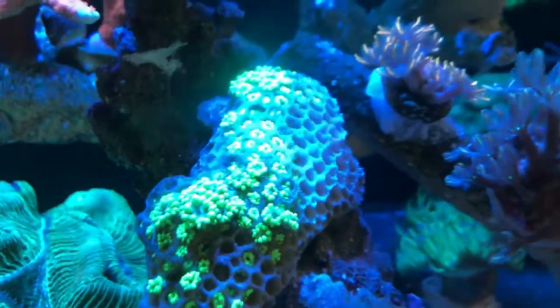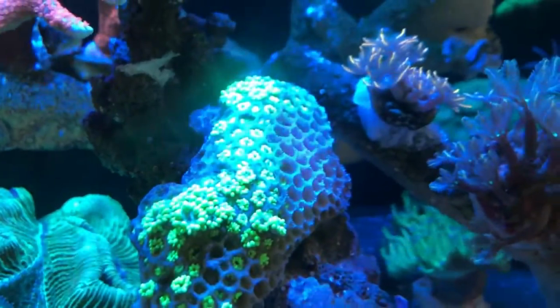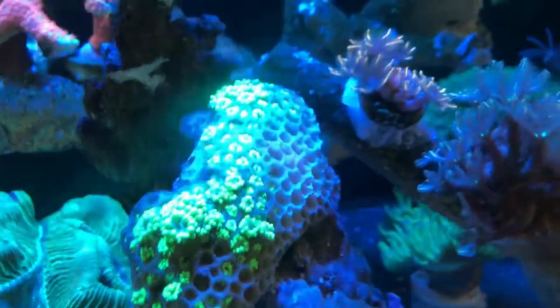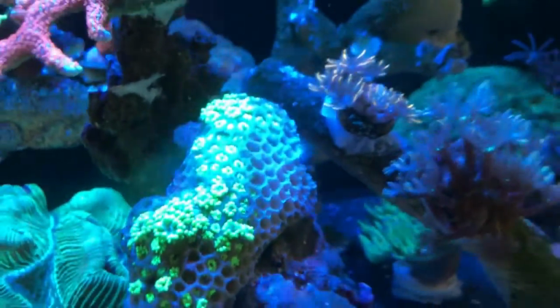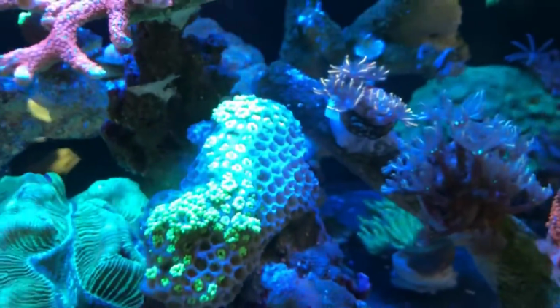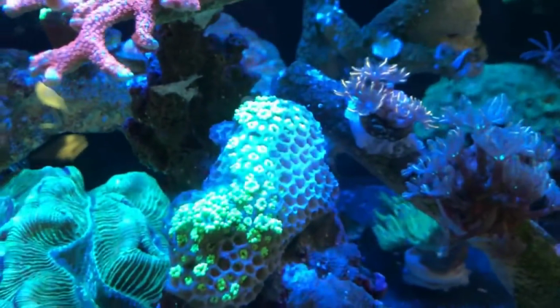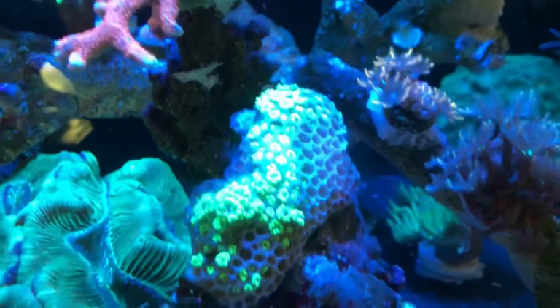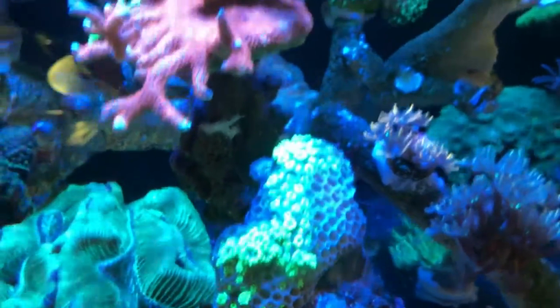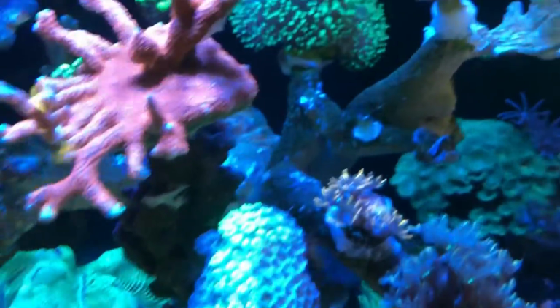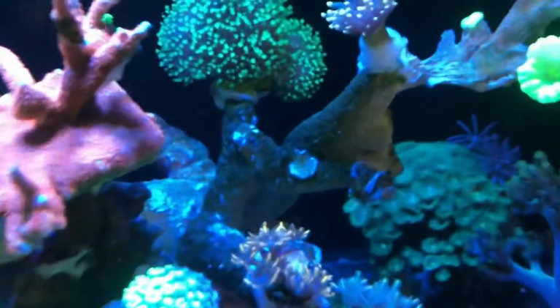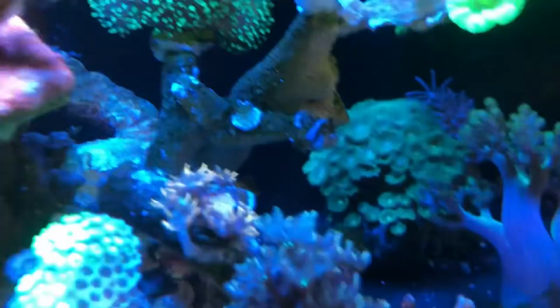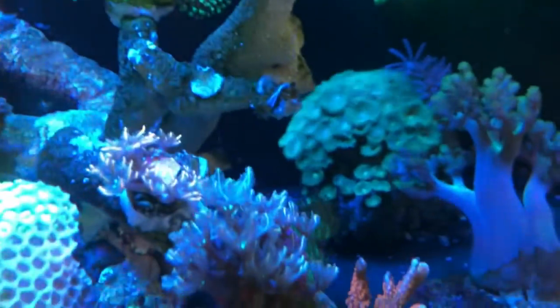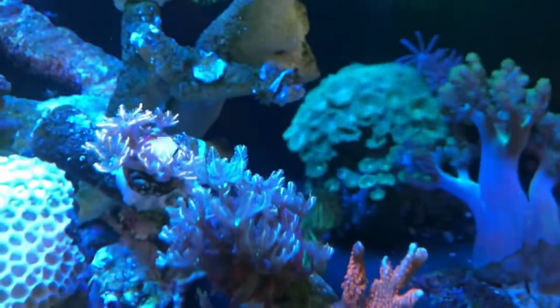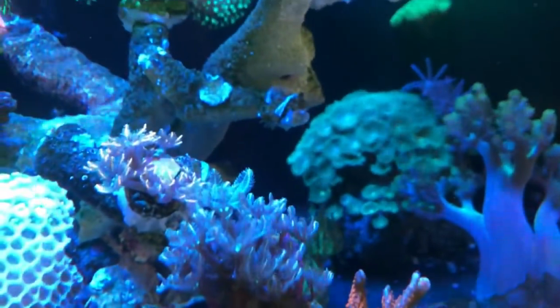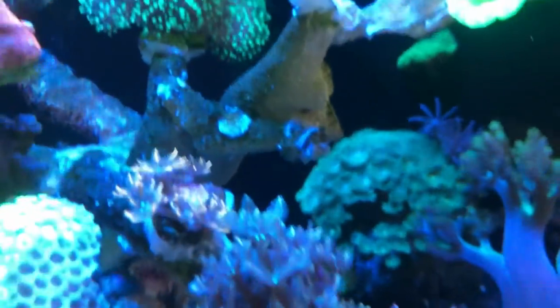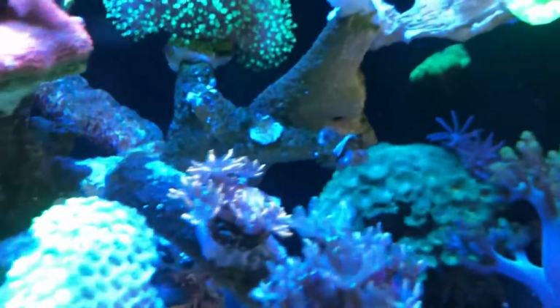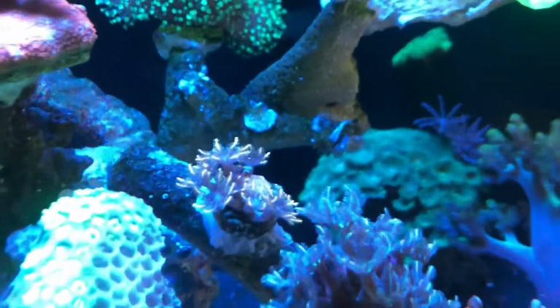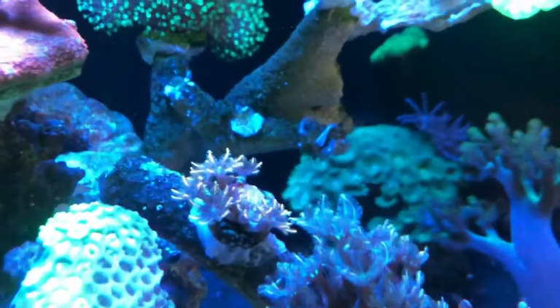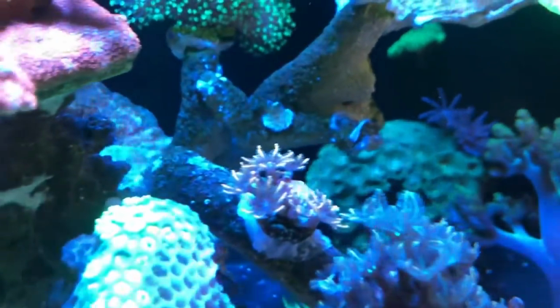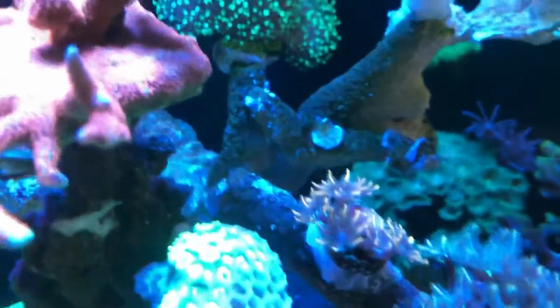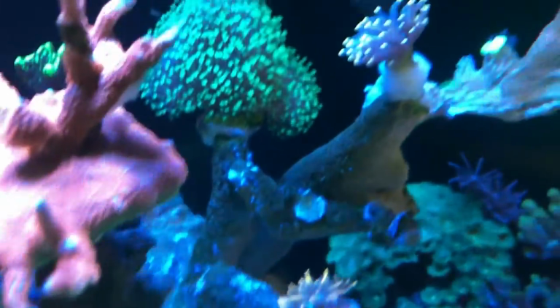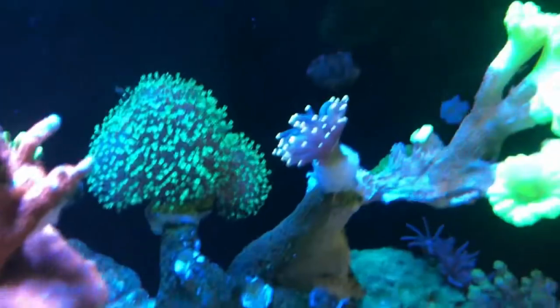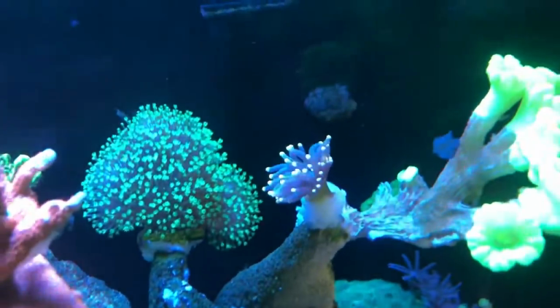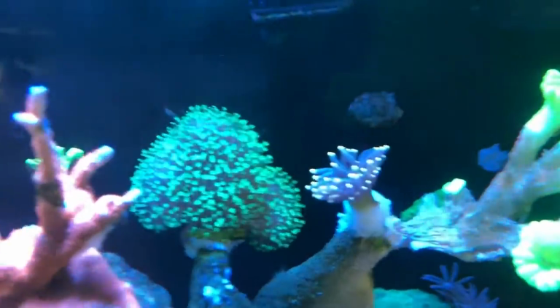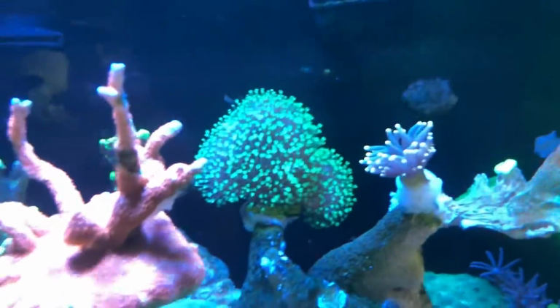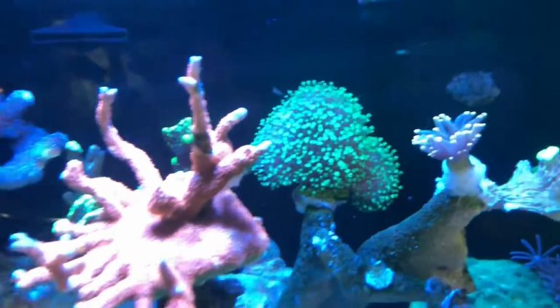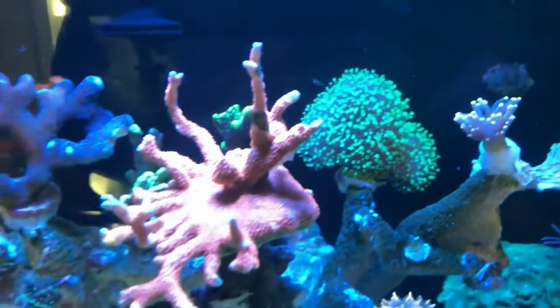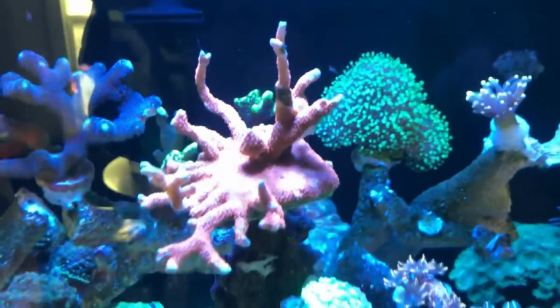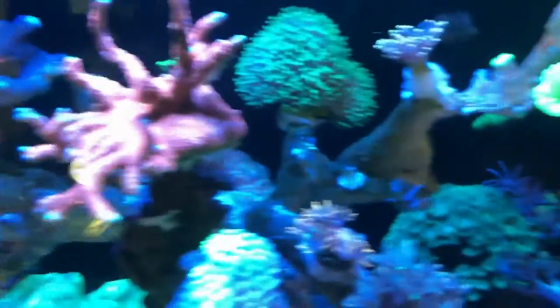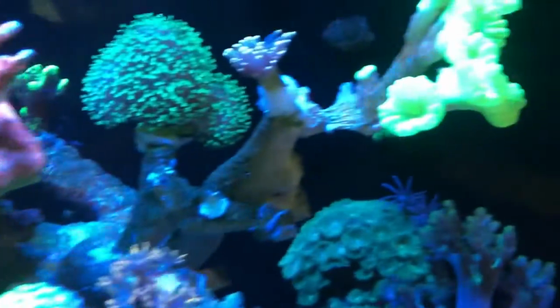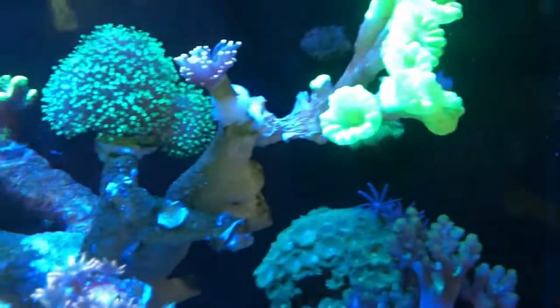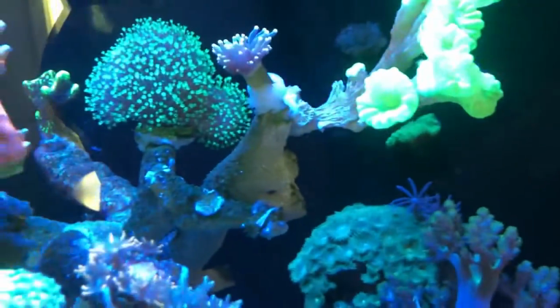Just a day ago, this Goniopora was fully extended and doing great until I introduced a pest that started nipping at it along with tons of other coral. The pest was an Aptasia-eating filefish.